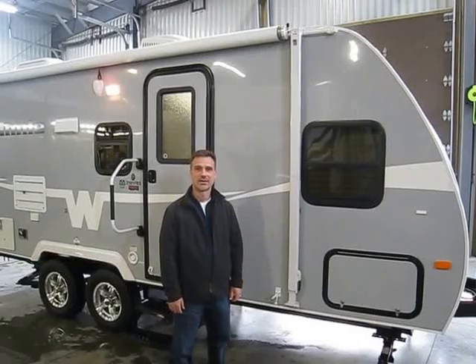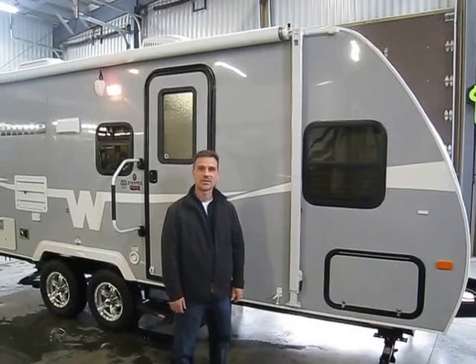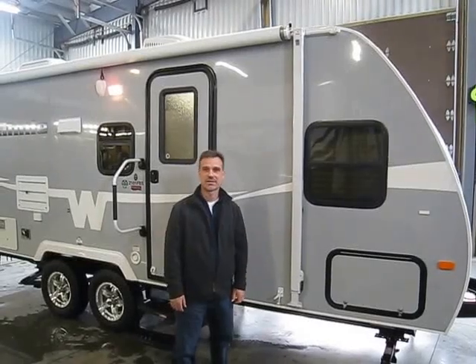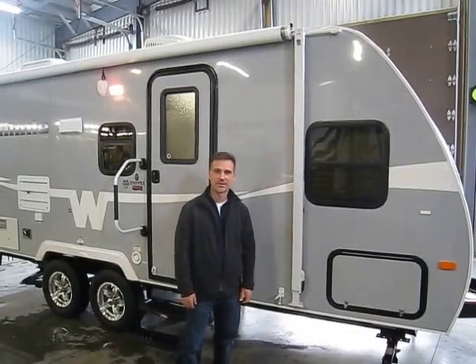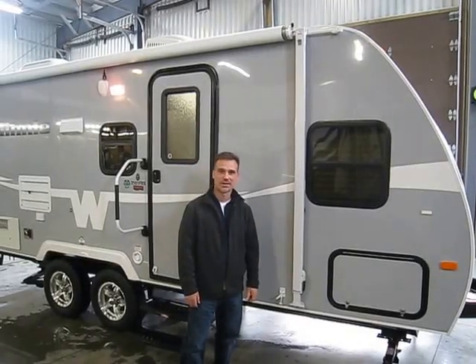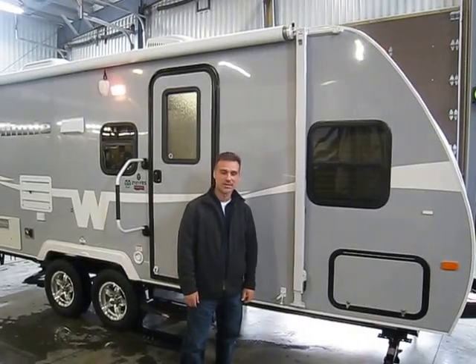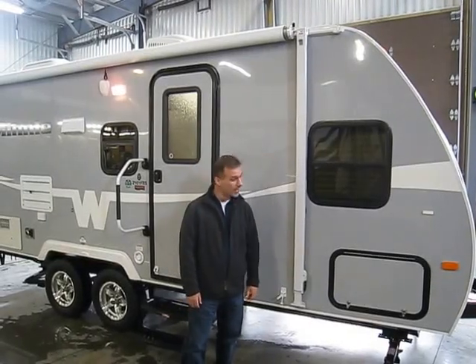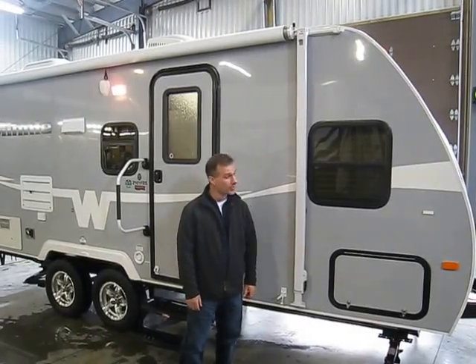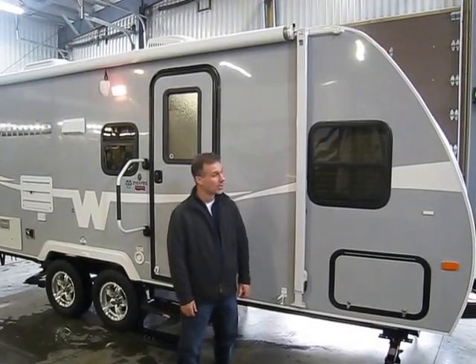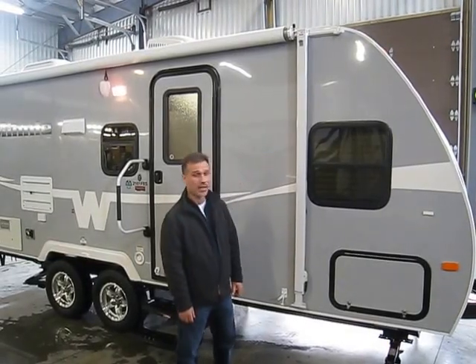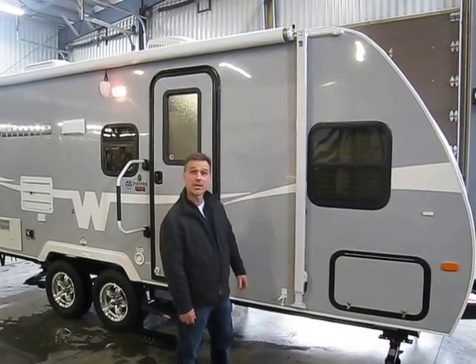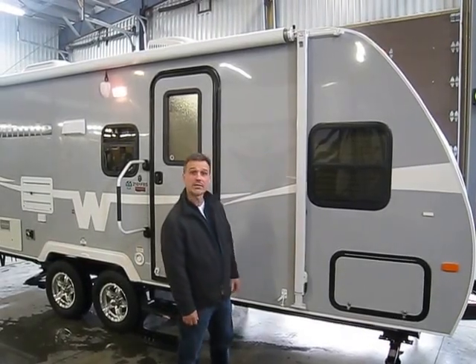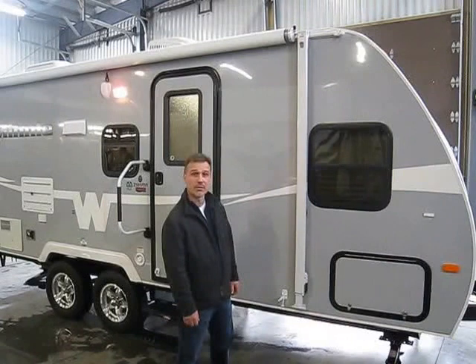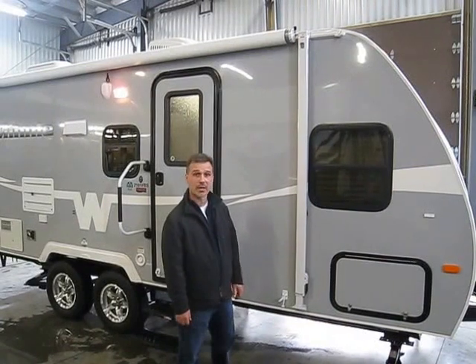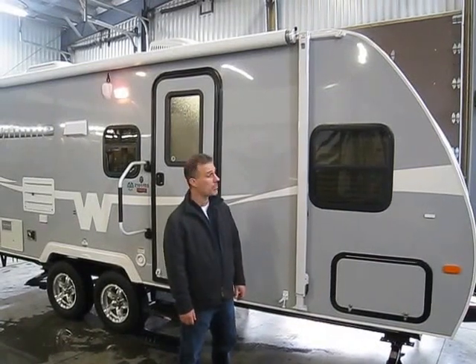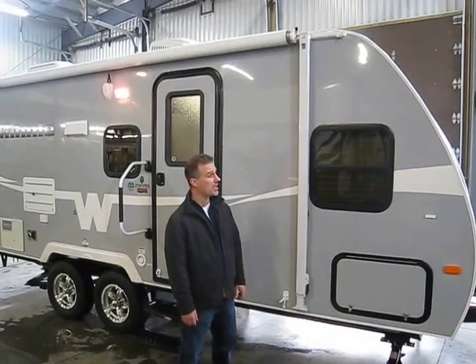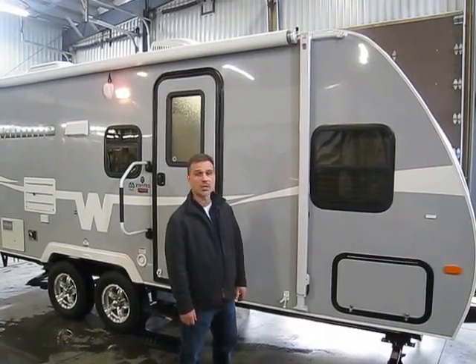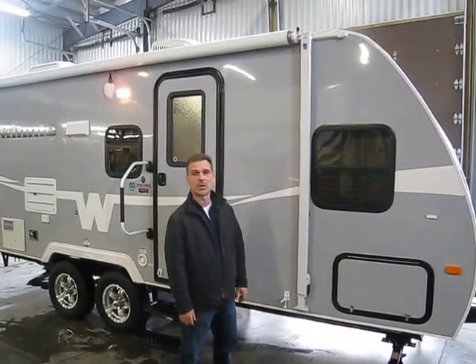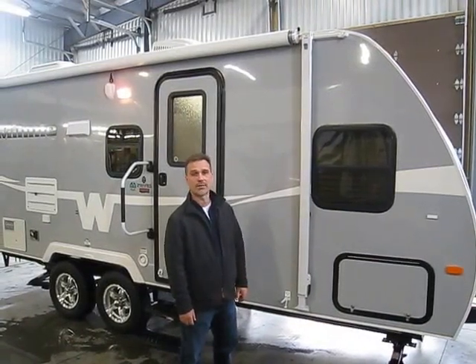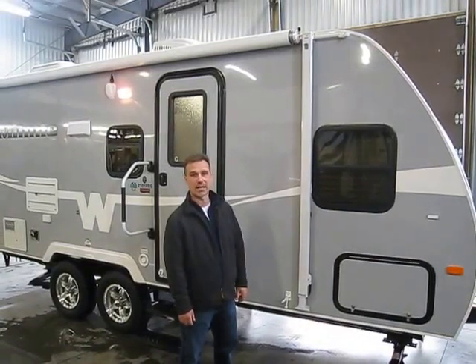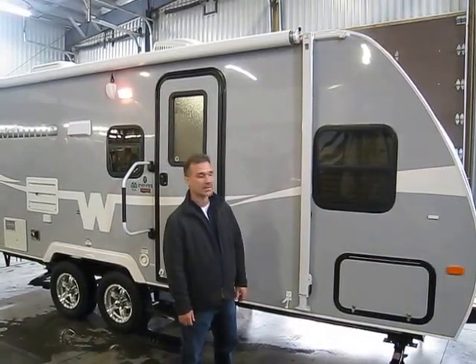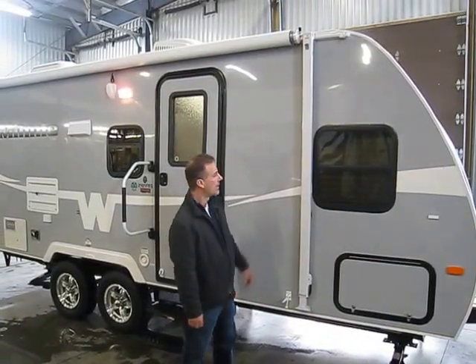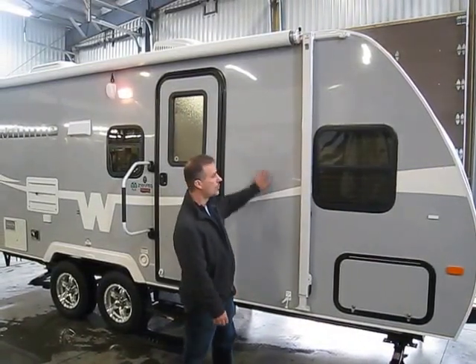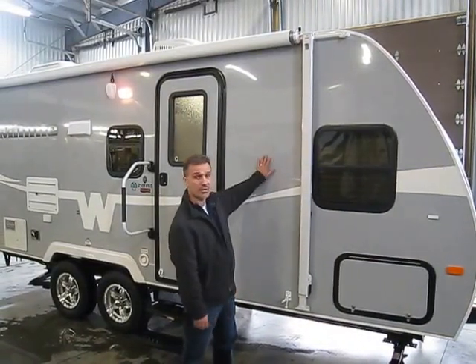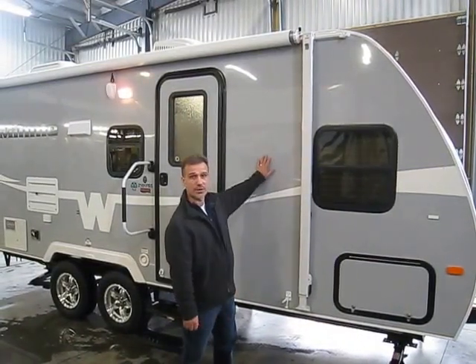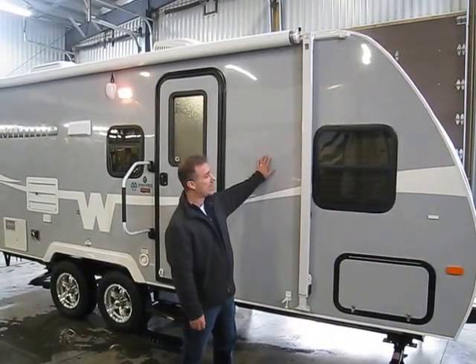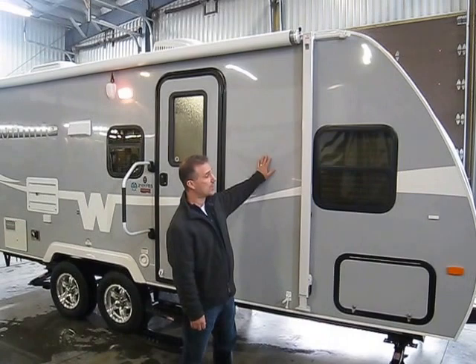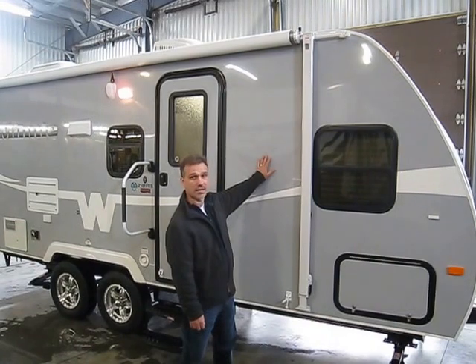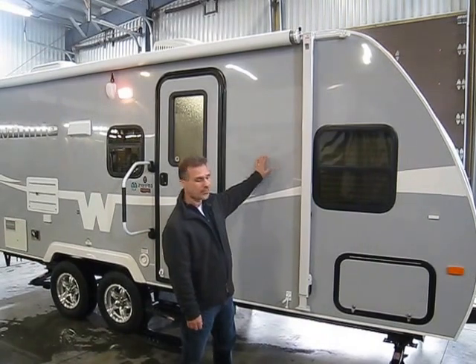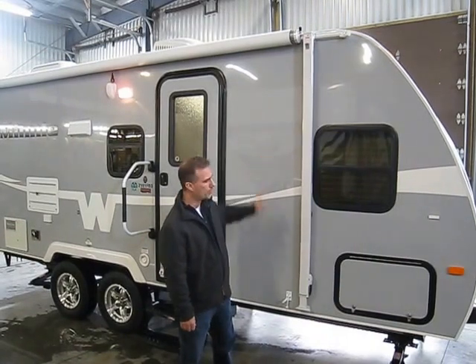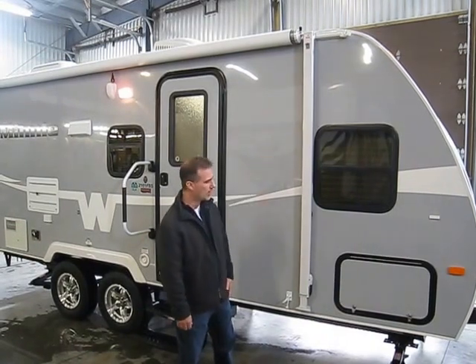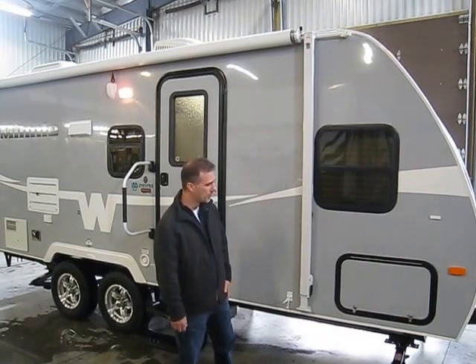Hi folks, Steve here at Boss Trailers. Today we're going to tour a 2015 Winnebago Mini 2101 FBF. New color this year — it's called Titanium. Beautiful trailer.